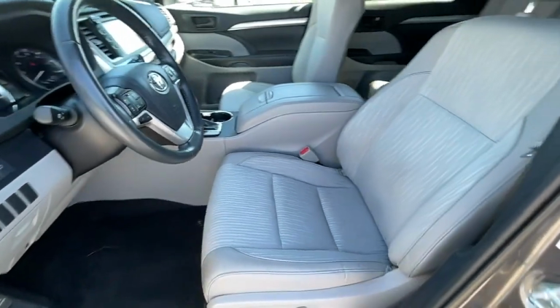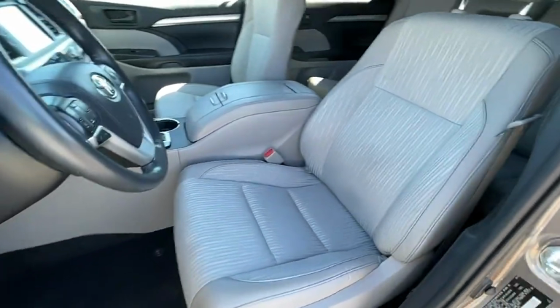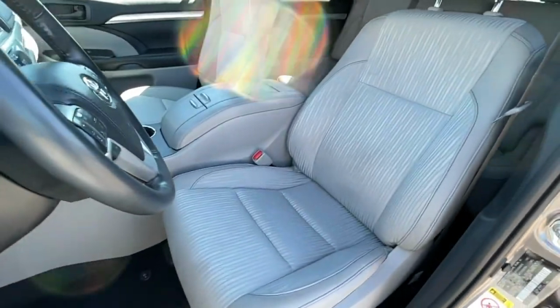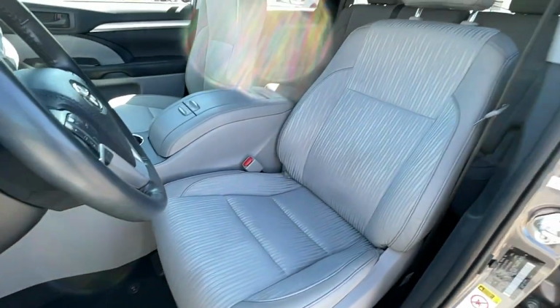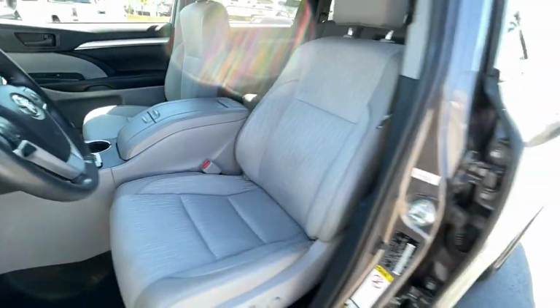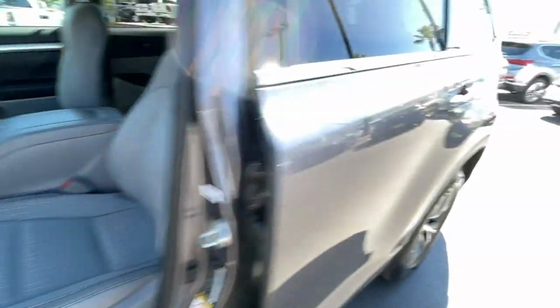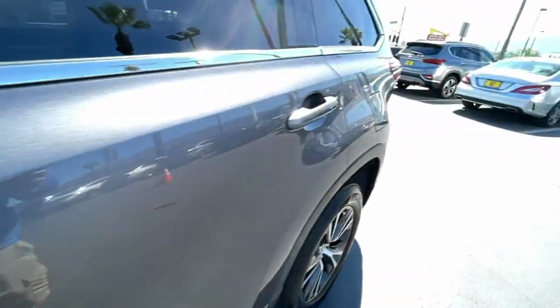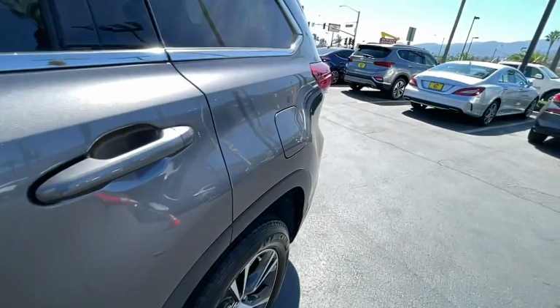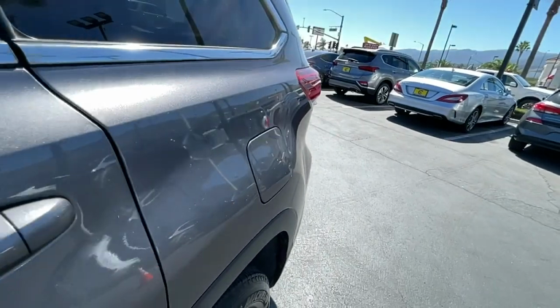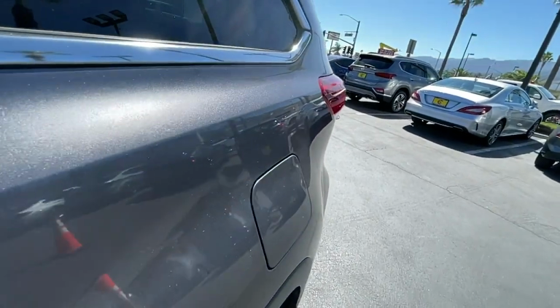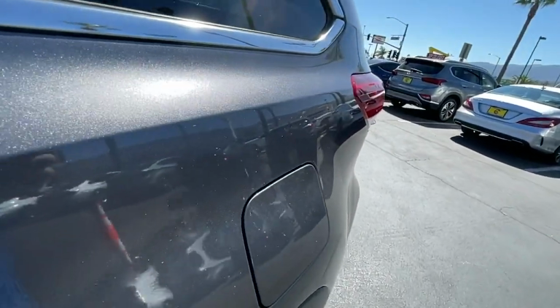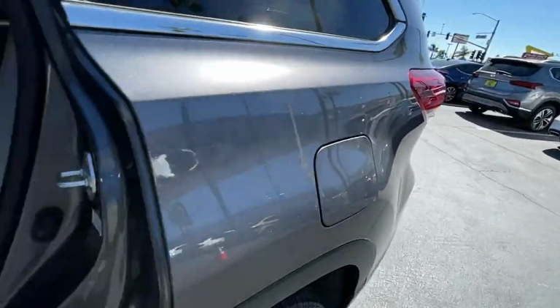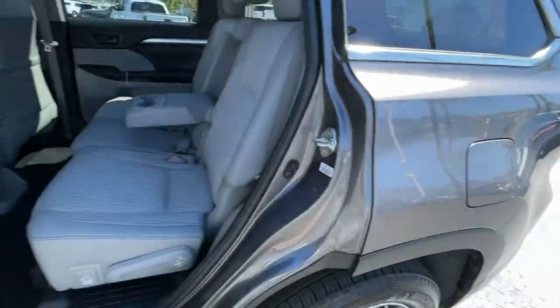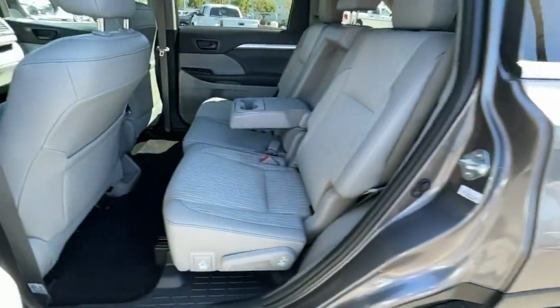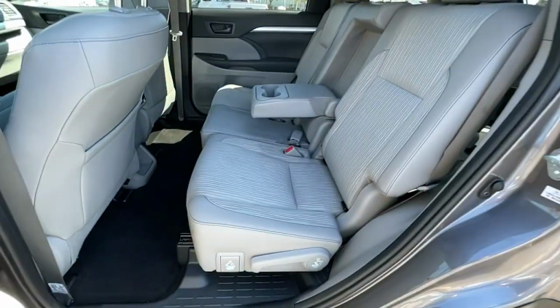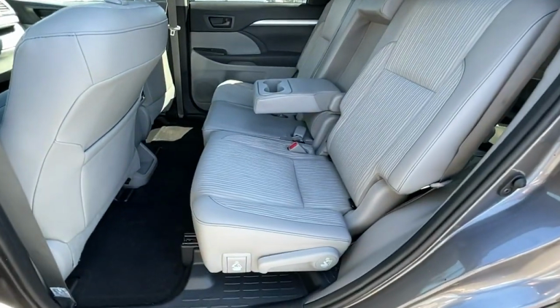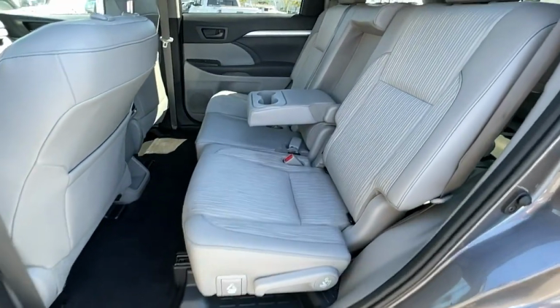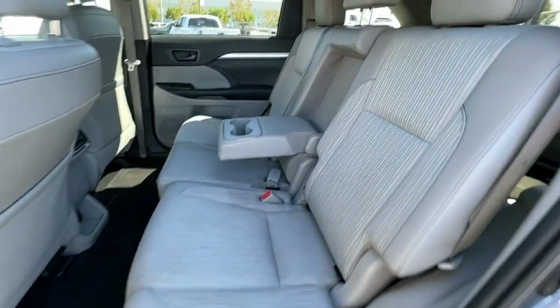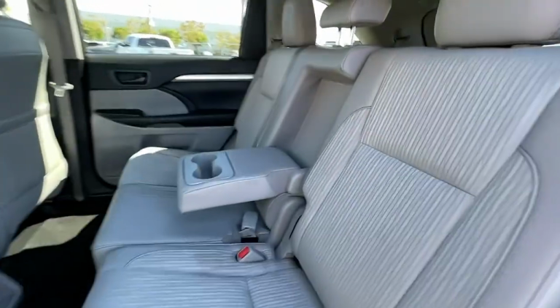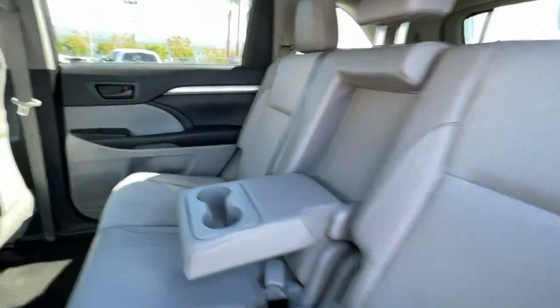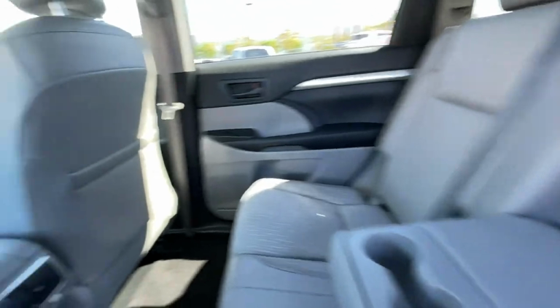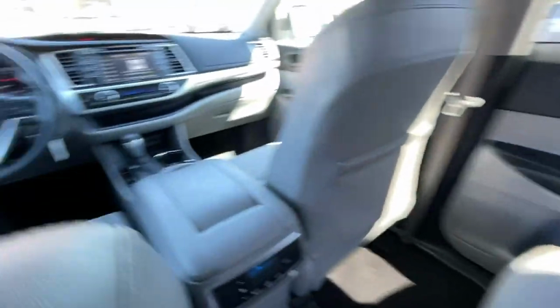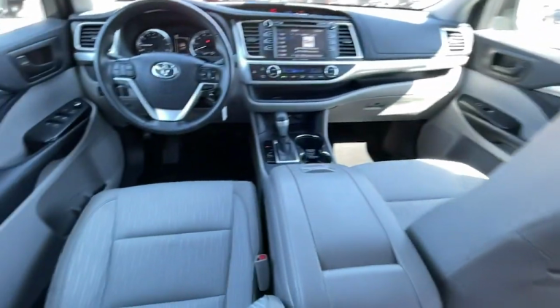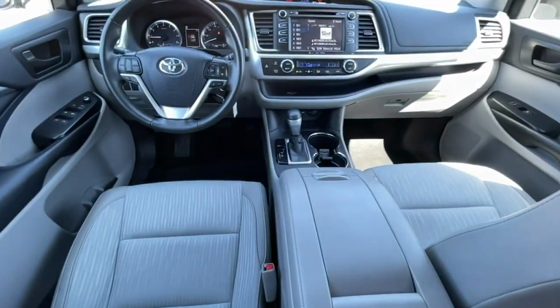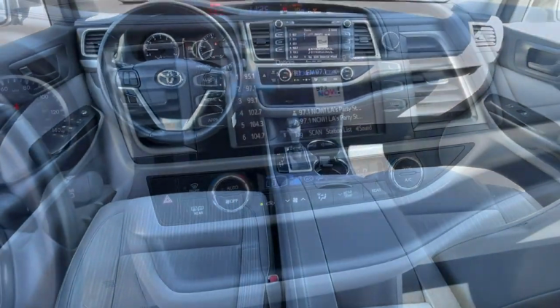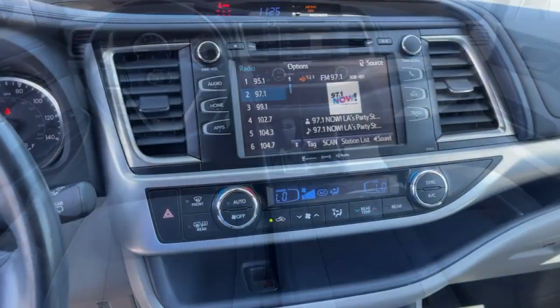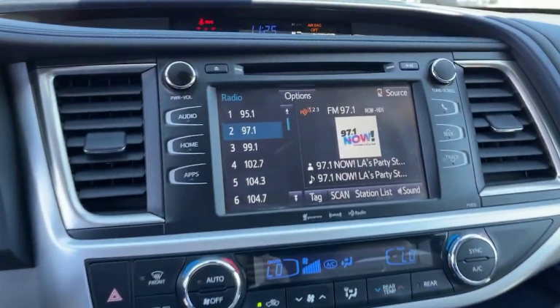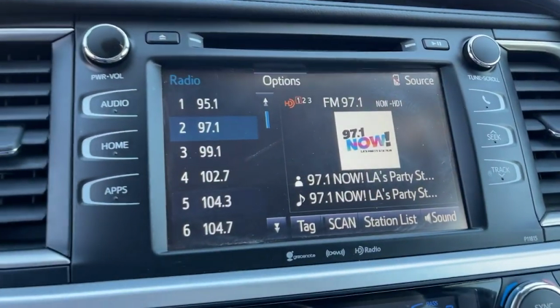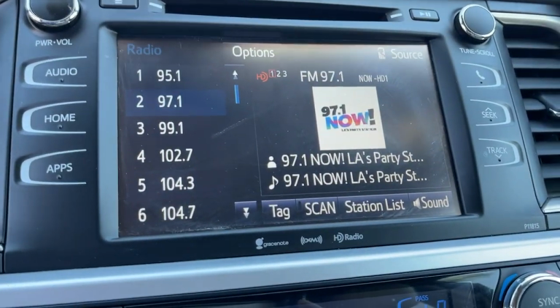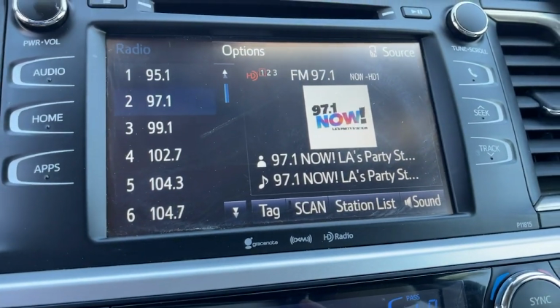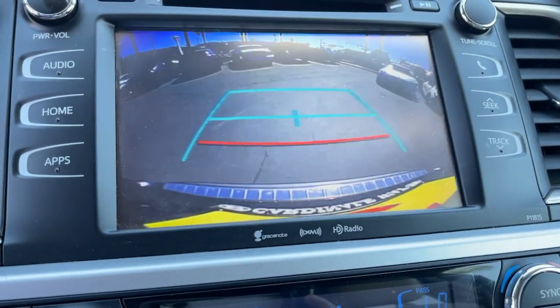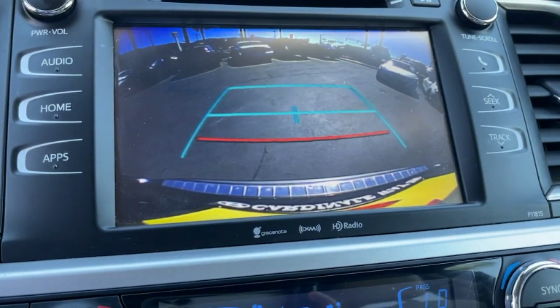Electronic stability control, trip computer, power windows, bucket seats, four-wheel disc brakes, power steering. Make every drive all that it can be in this comfortable and capable Highlander.